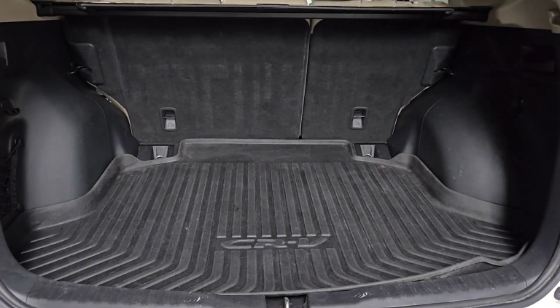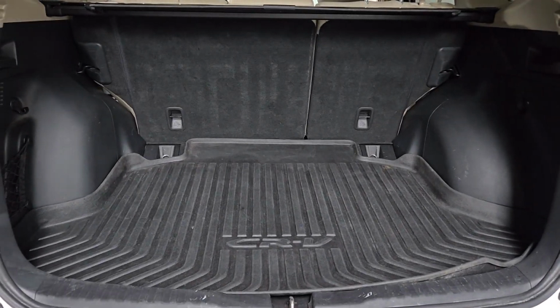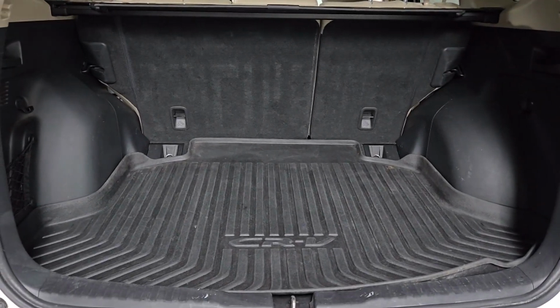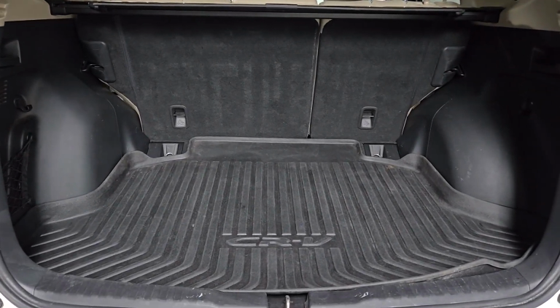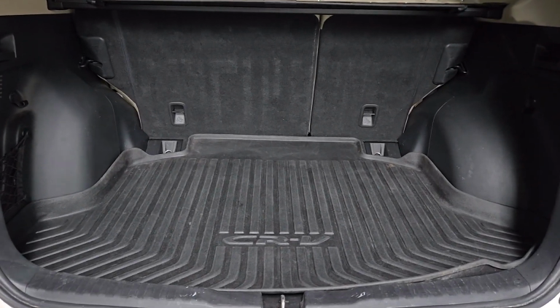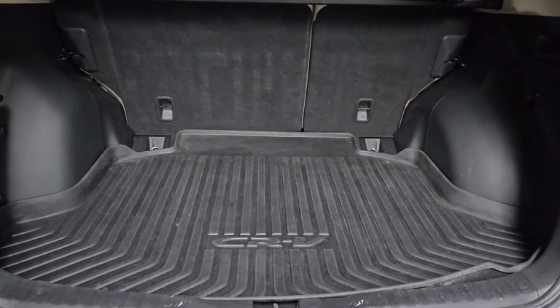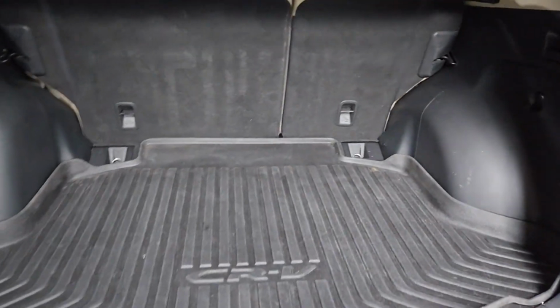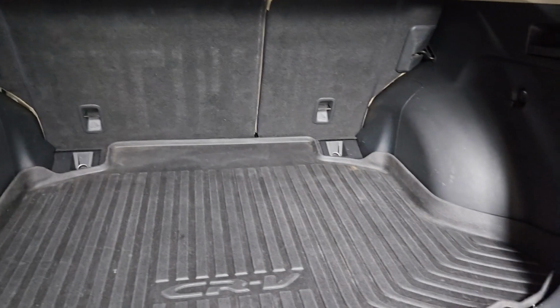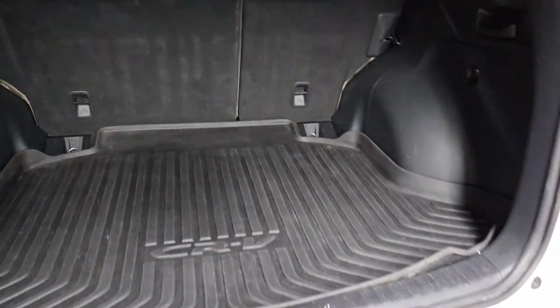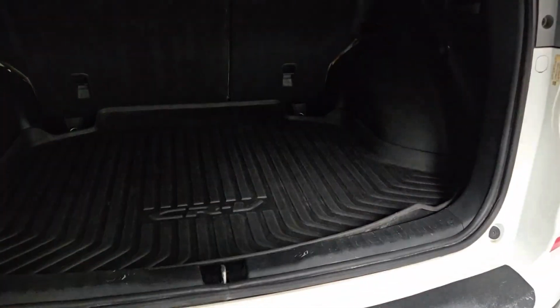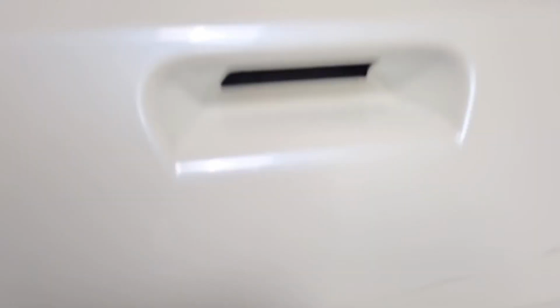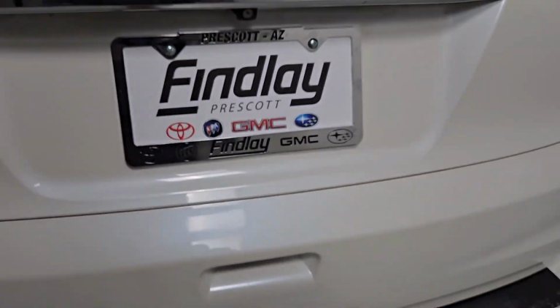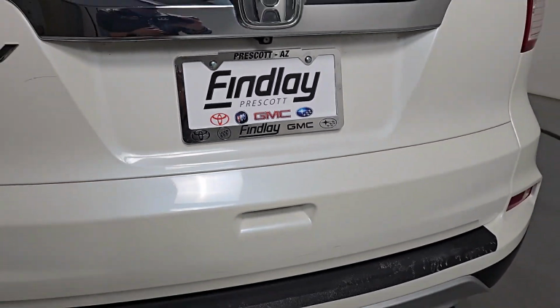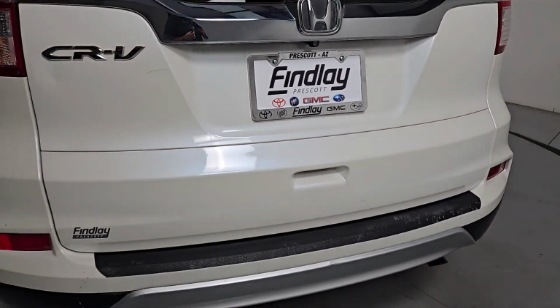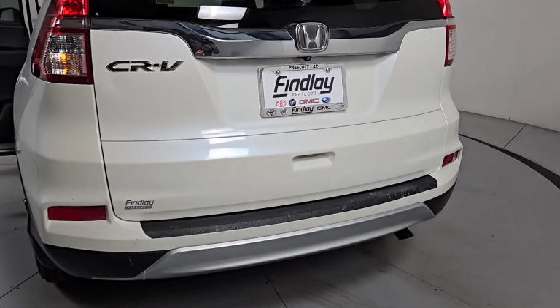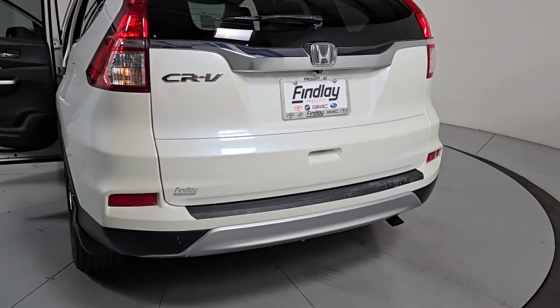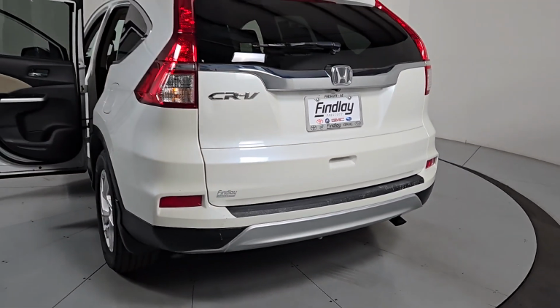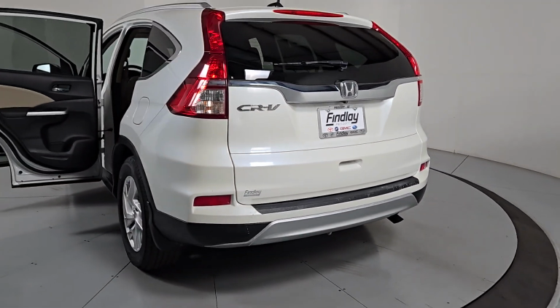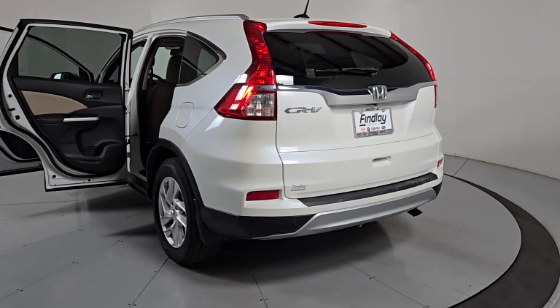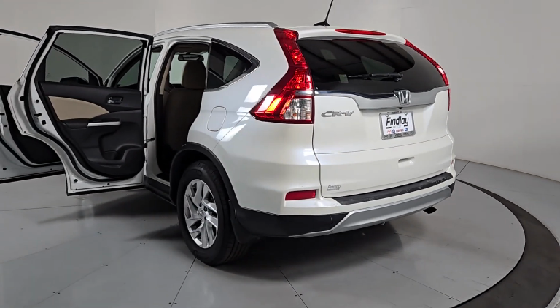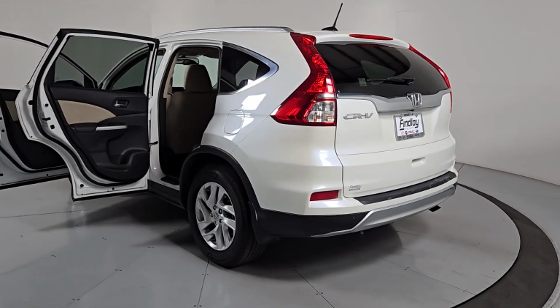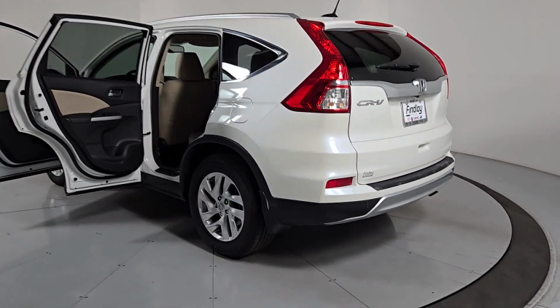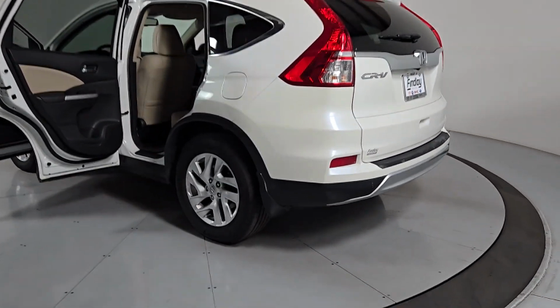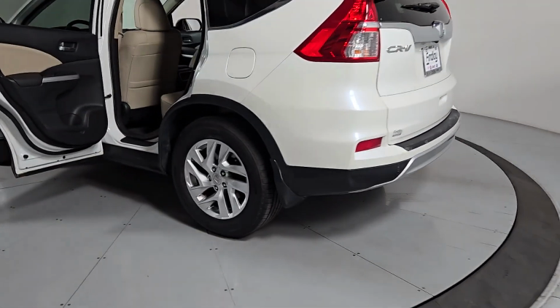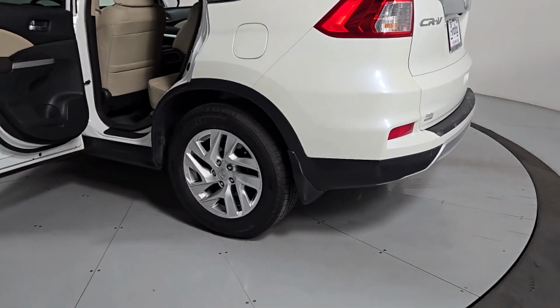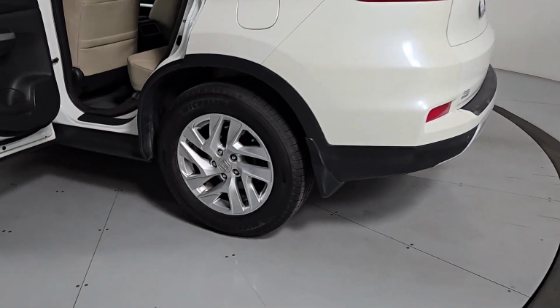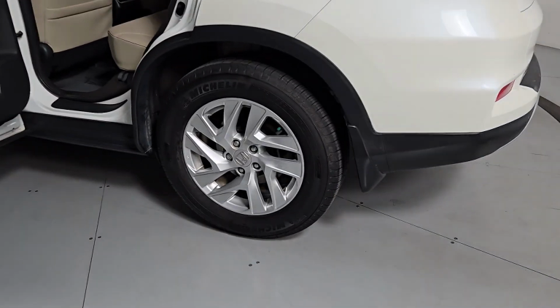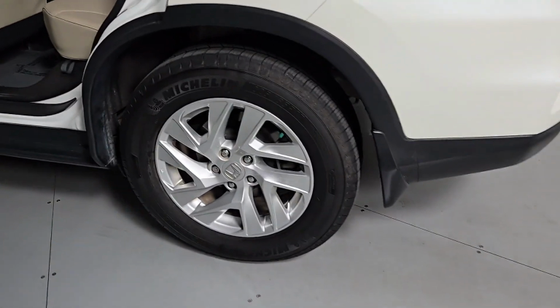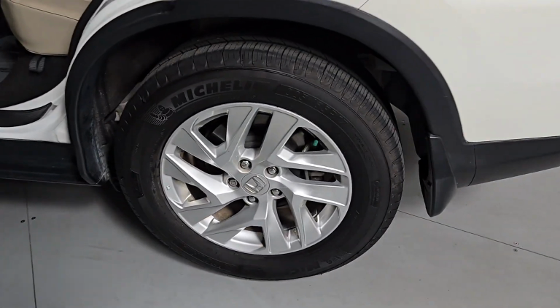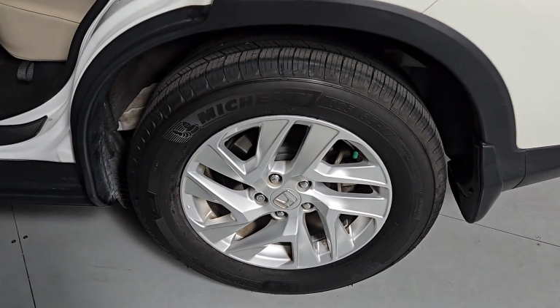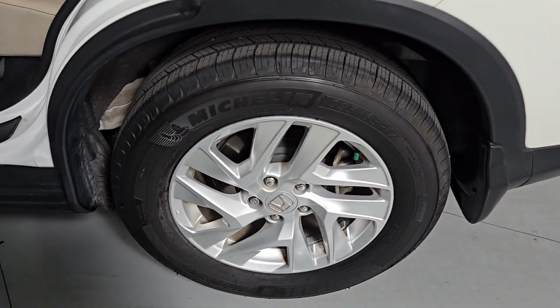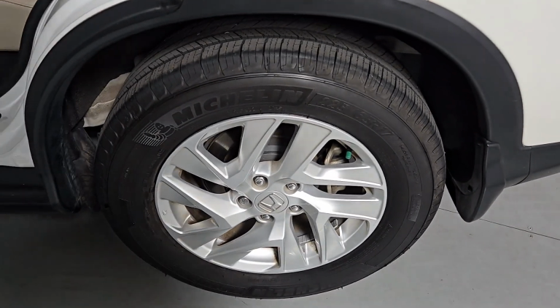The following are some of this vehicle's highlighted options: navigation system, keyless entry, sunroof/moonroof, heated mirrors, satellite radio, backup camera, fog lamps, power liftgate, aluminum wheels.